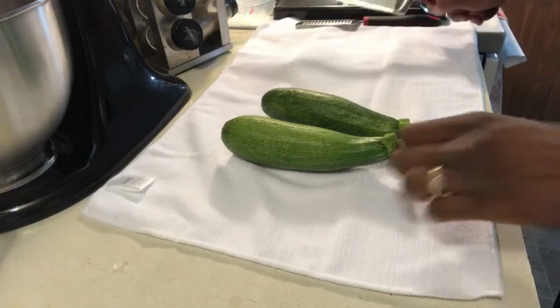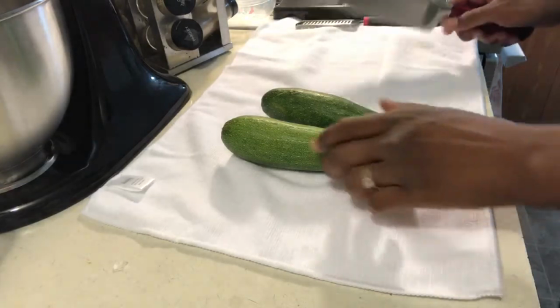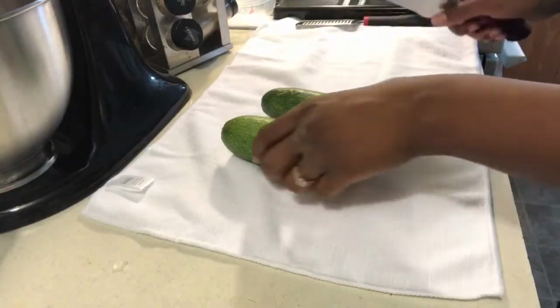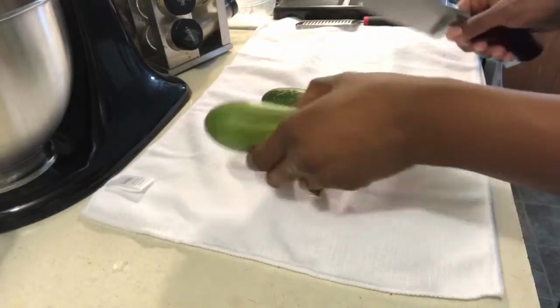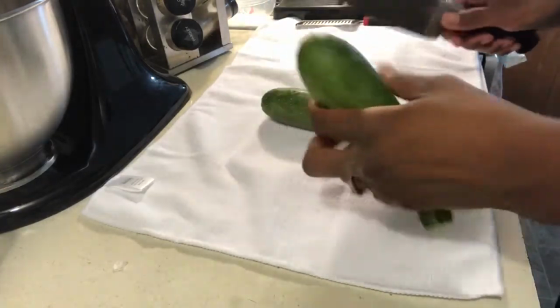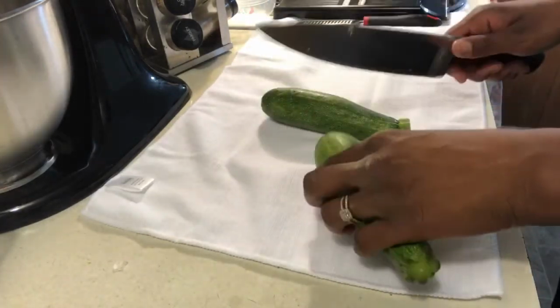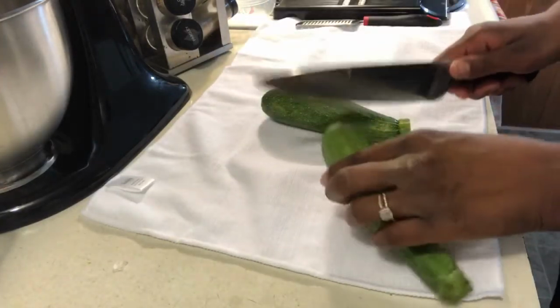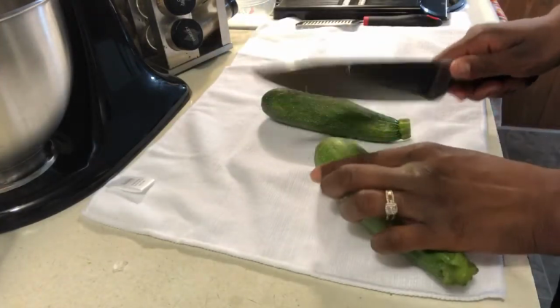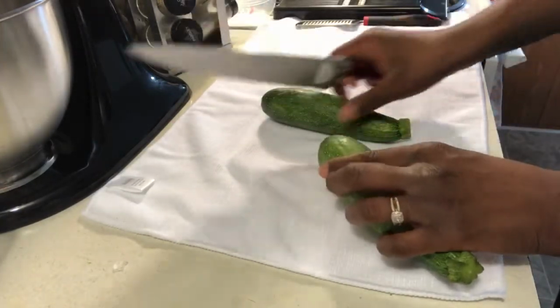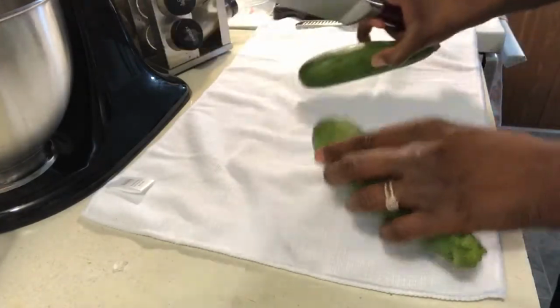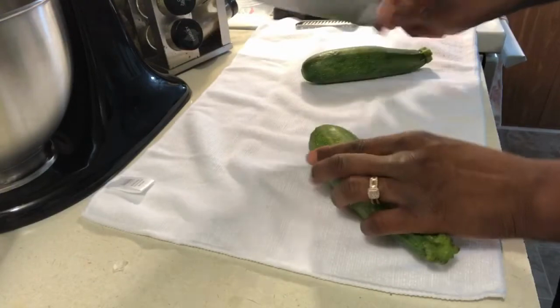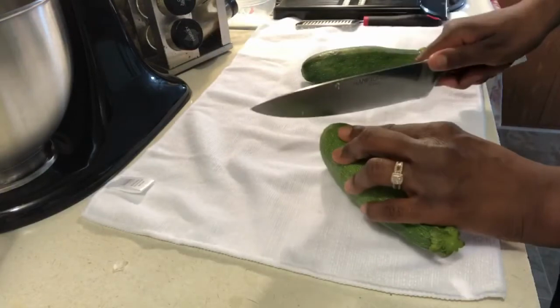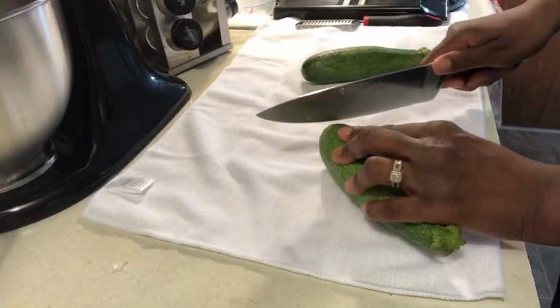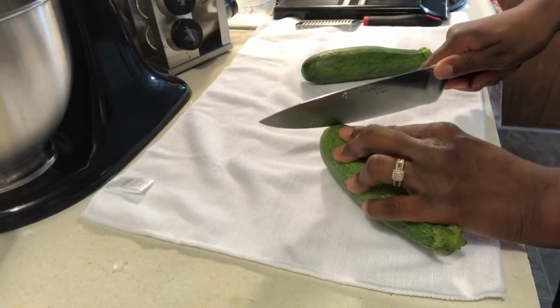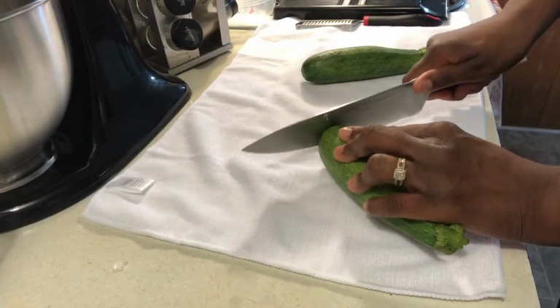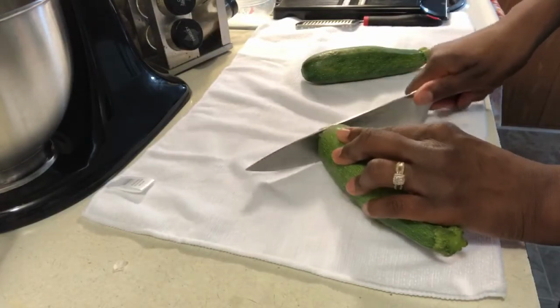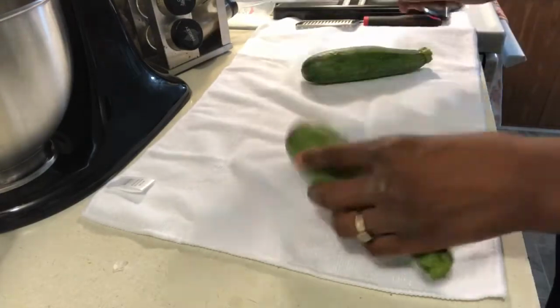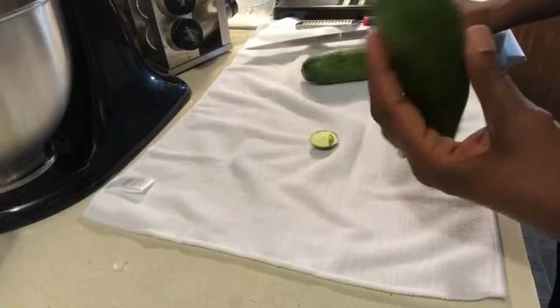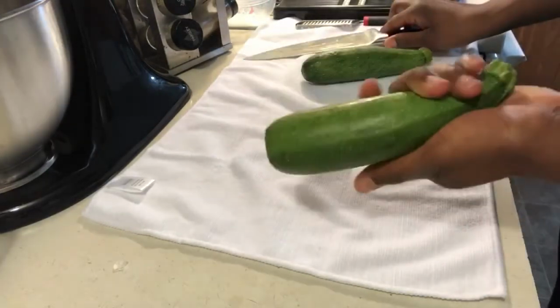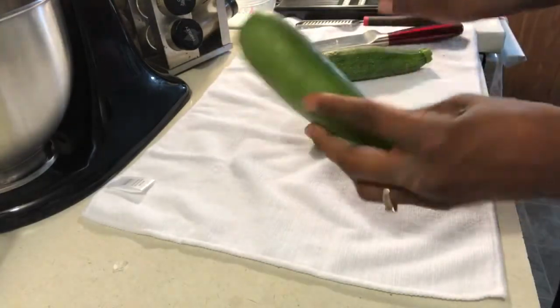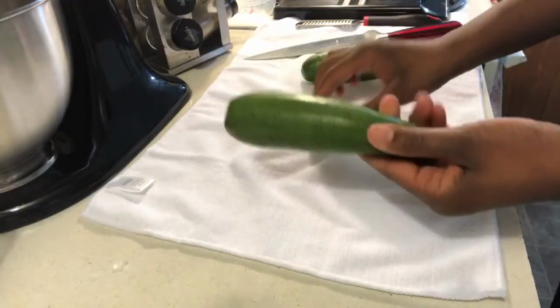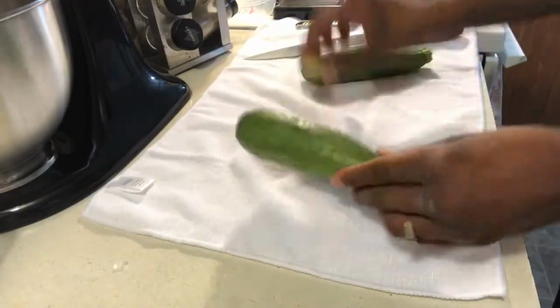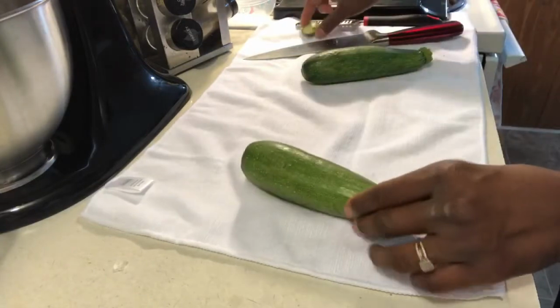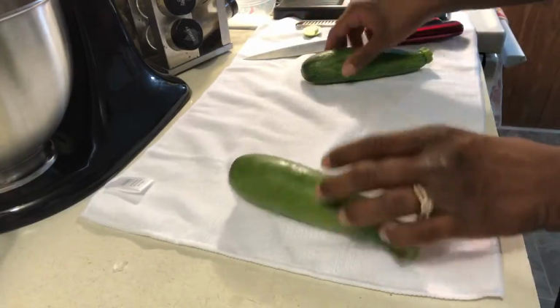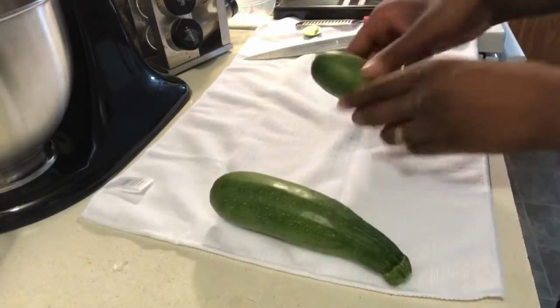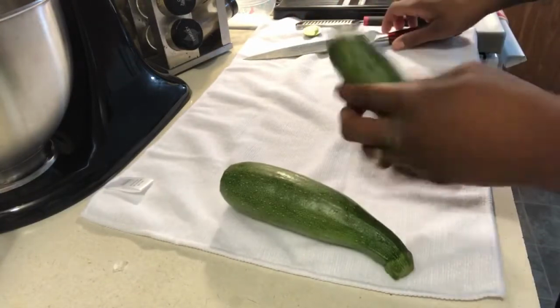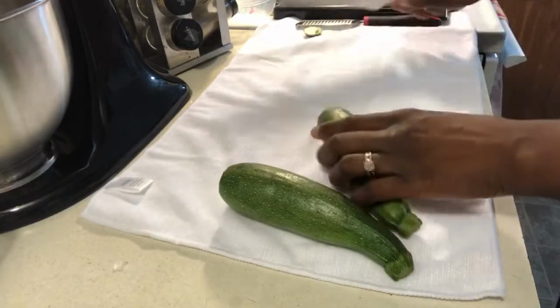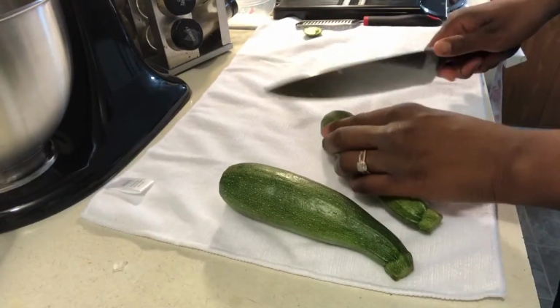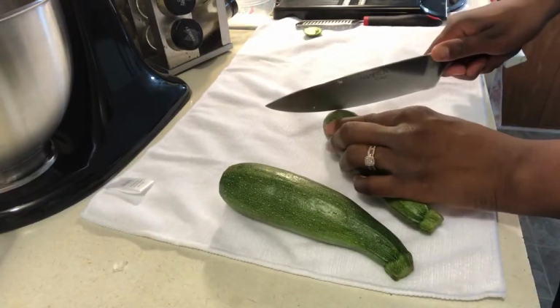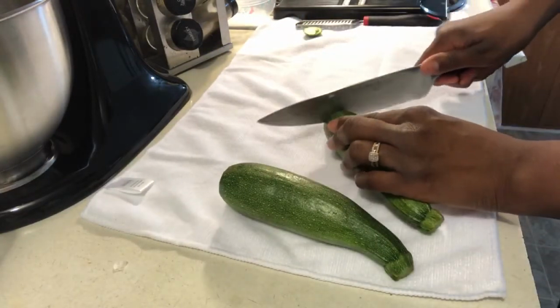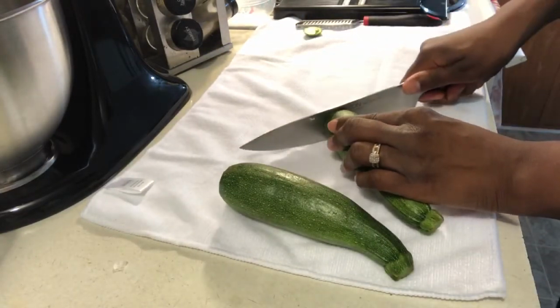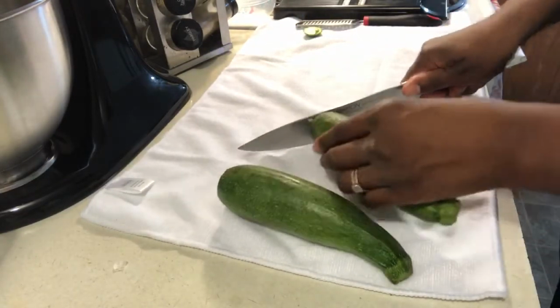To start off, I am going to cut the ends of my zucchini. I have washed my zucchini, so I'm just gonna cut the ends off so that I can grate it.